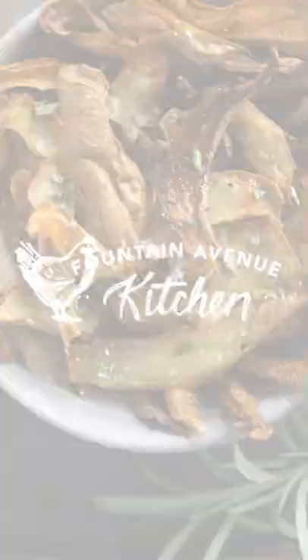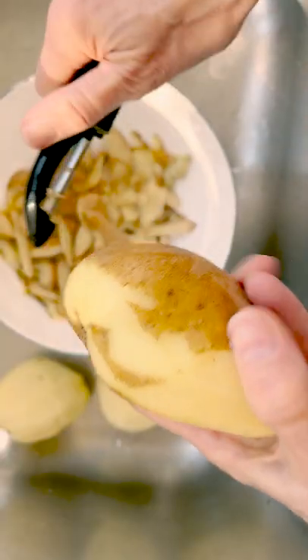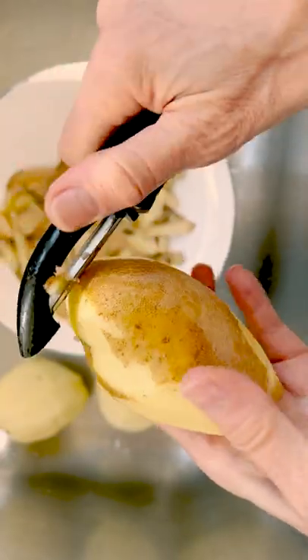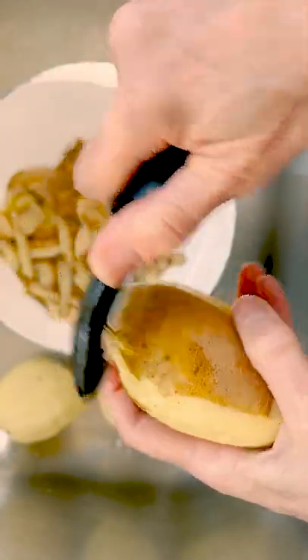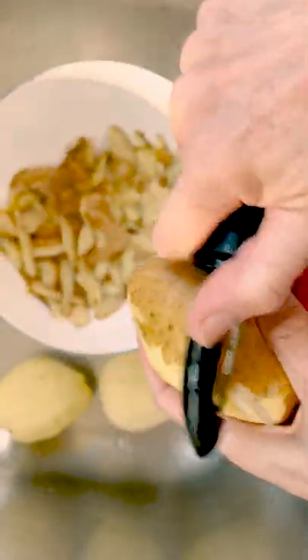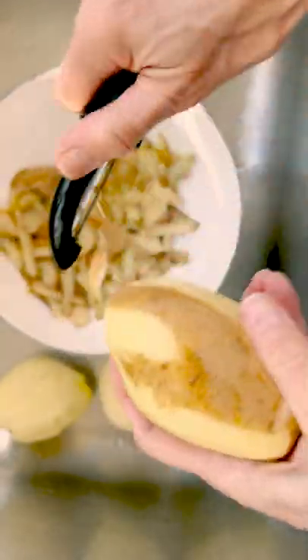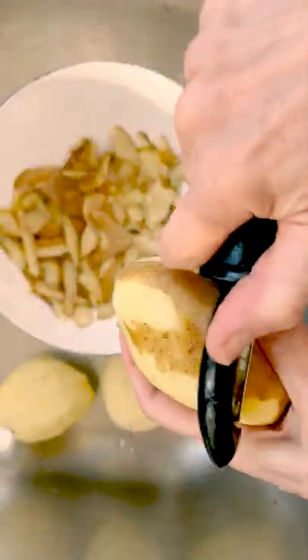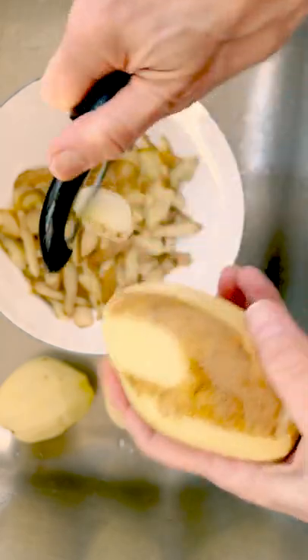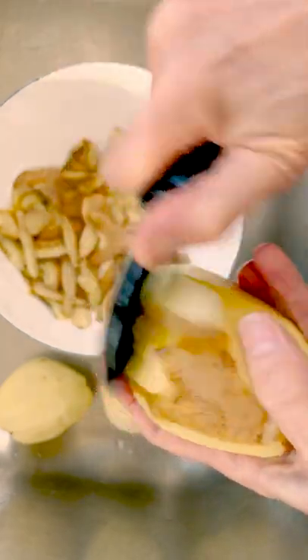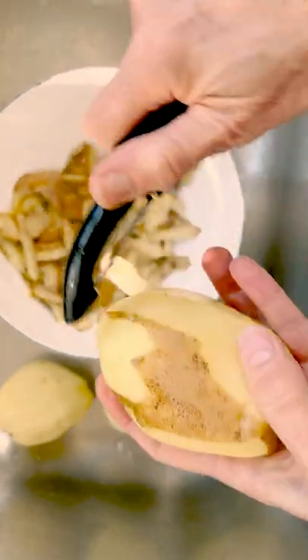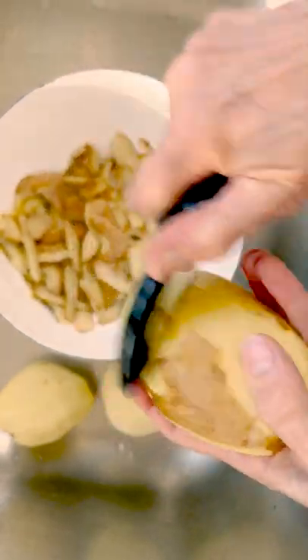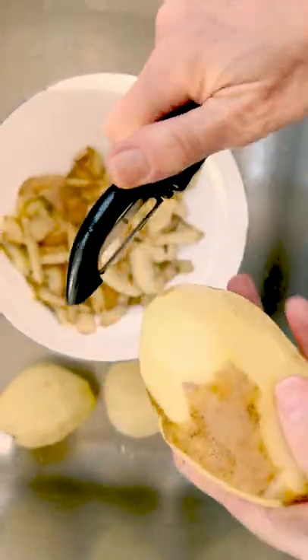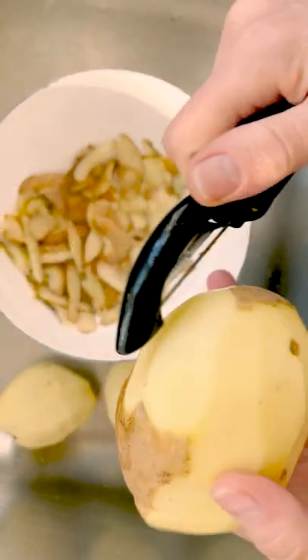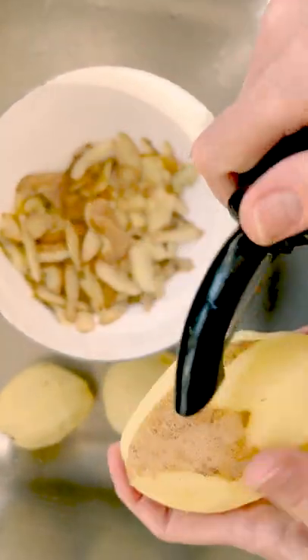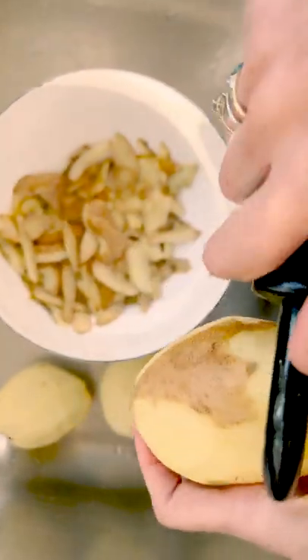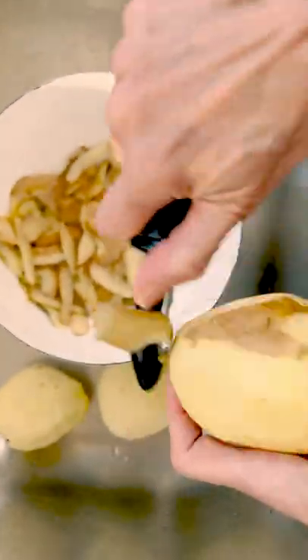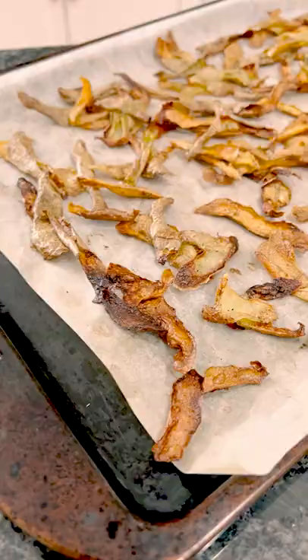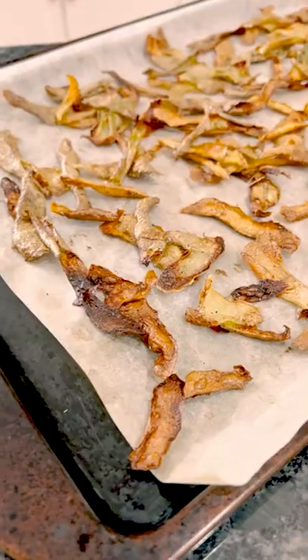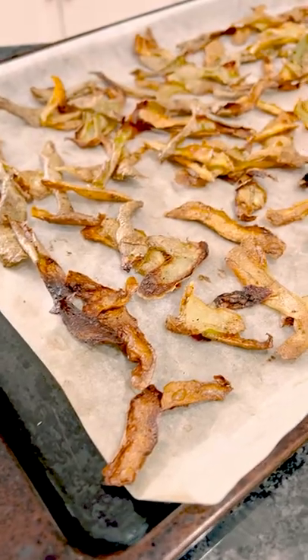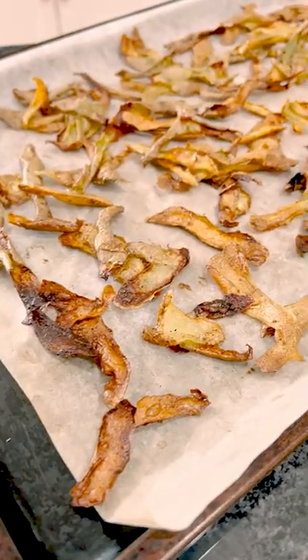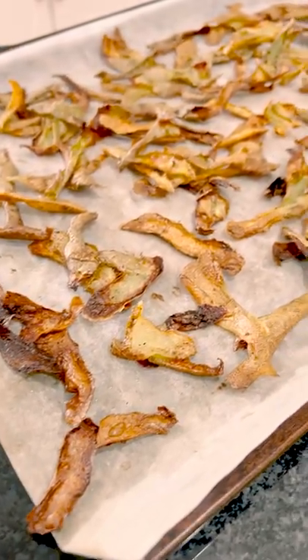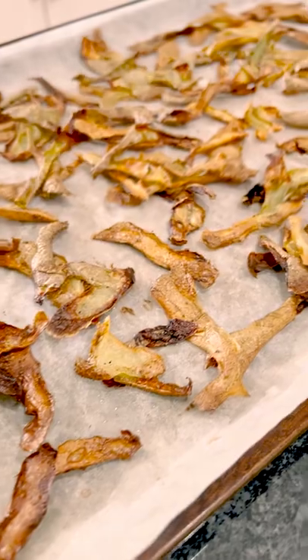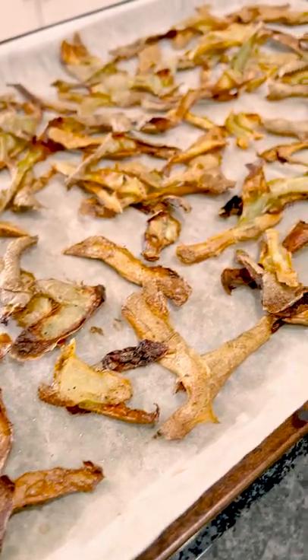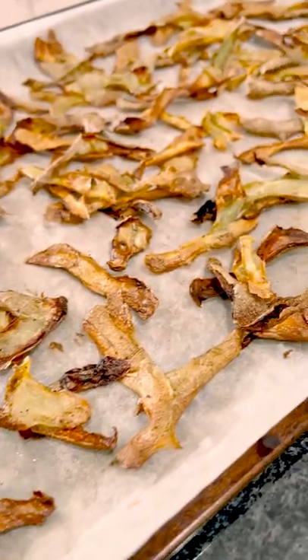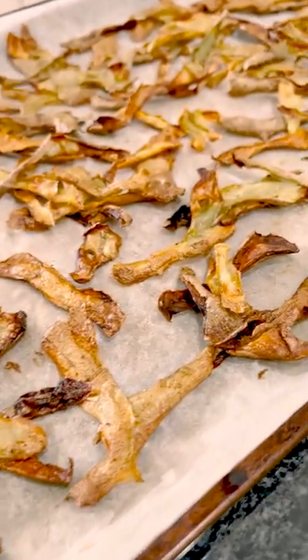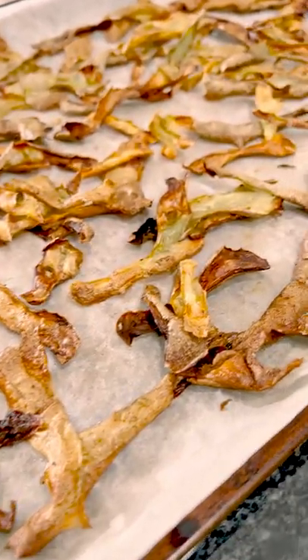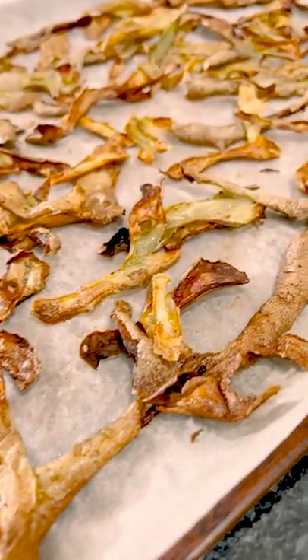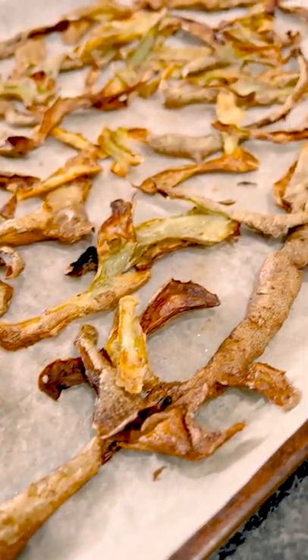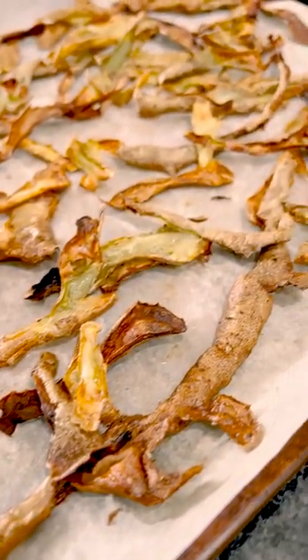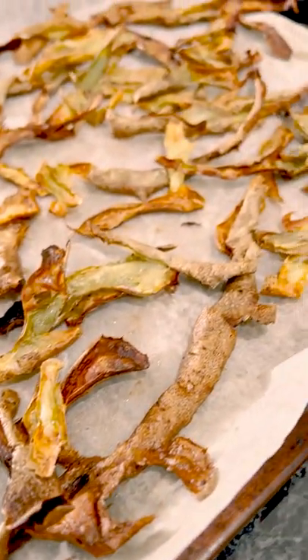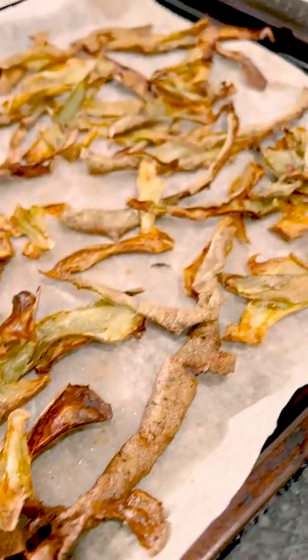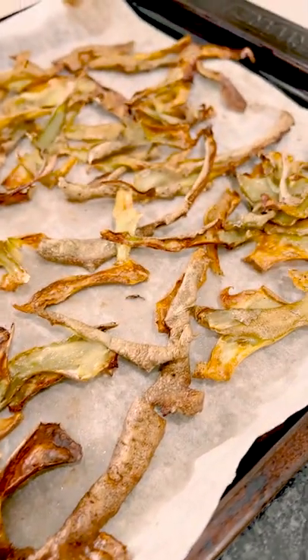If you're peeling potatoes for mashed potatoes, save the skins. You can toss them with a little bit of olive oil, salt and pepper, and roast them. They turn into a crispy snack that's so much fun to eat.